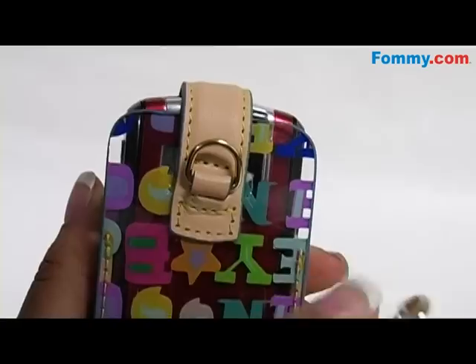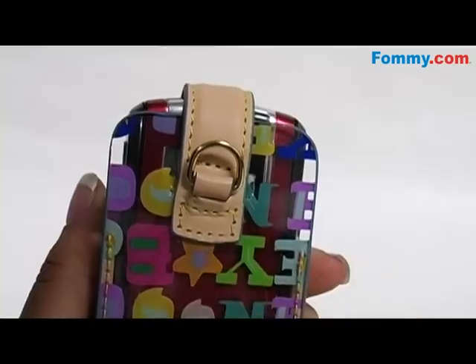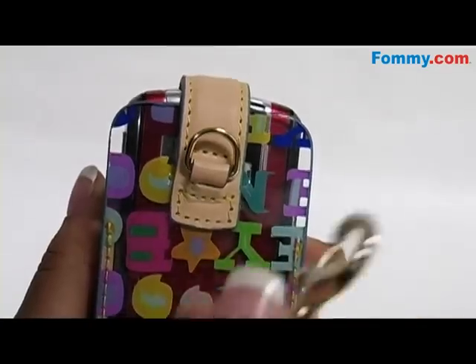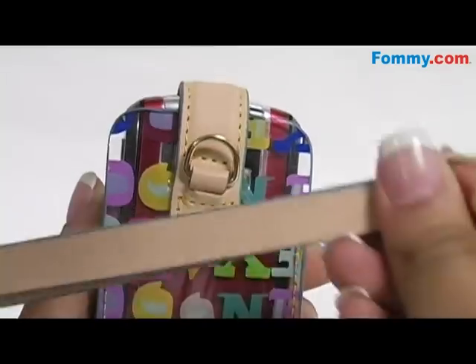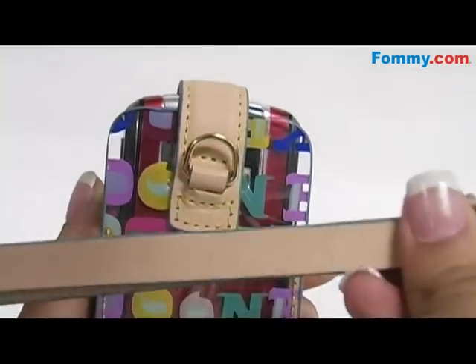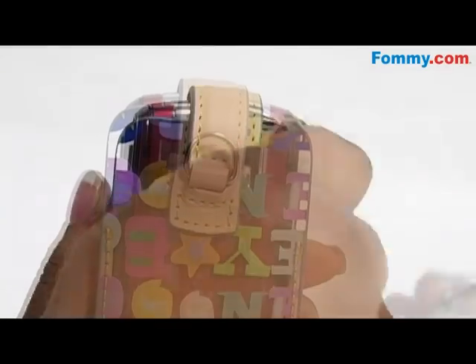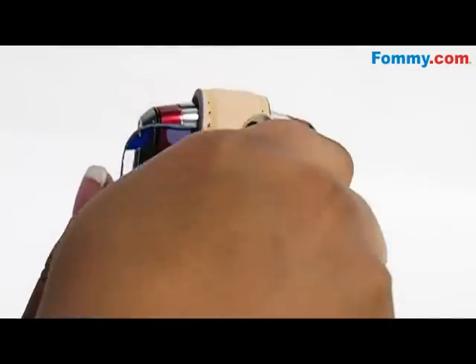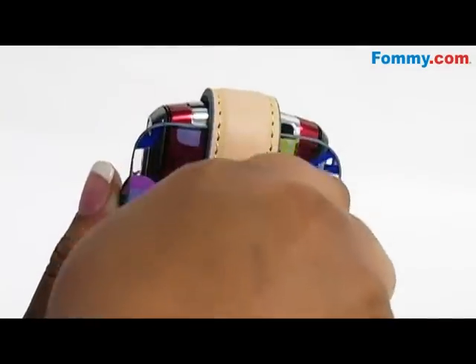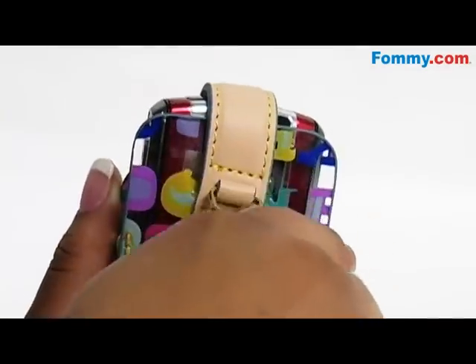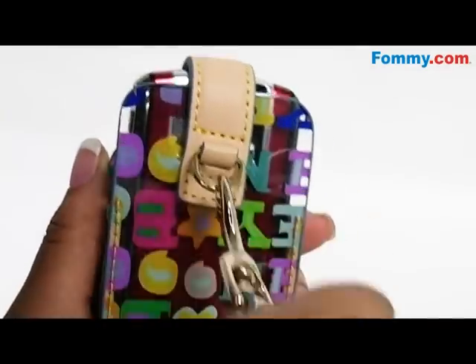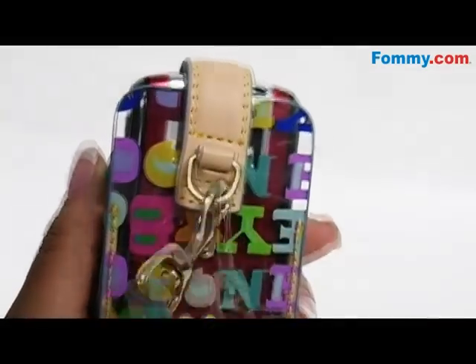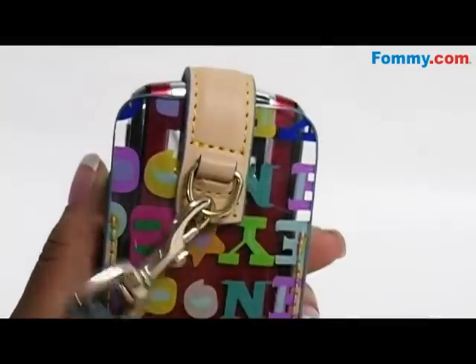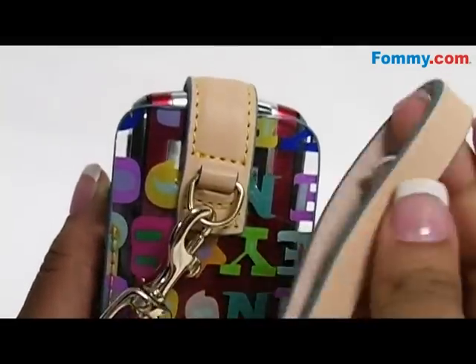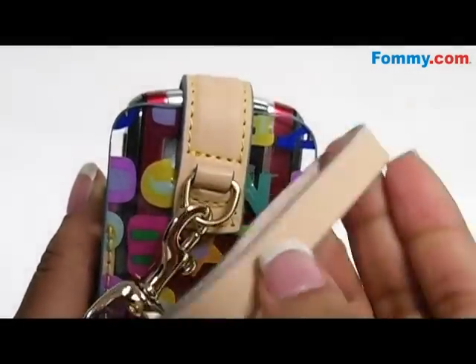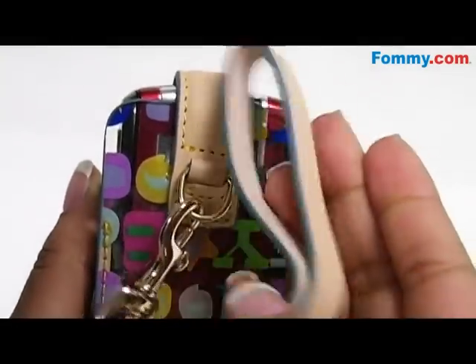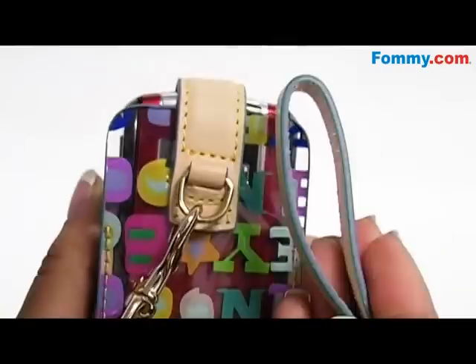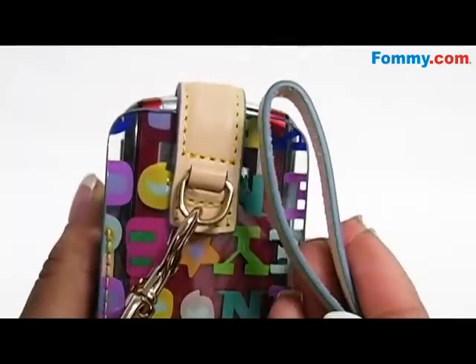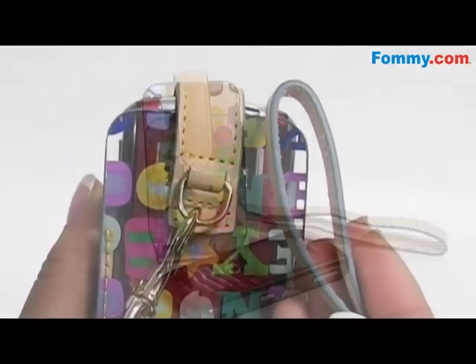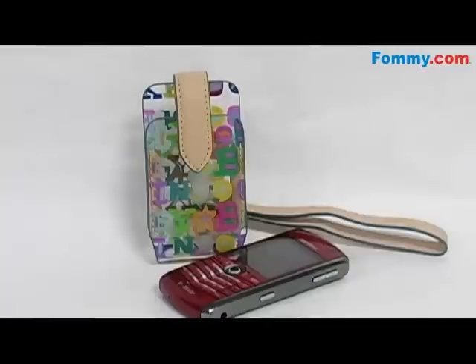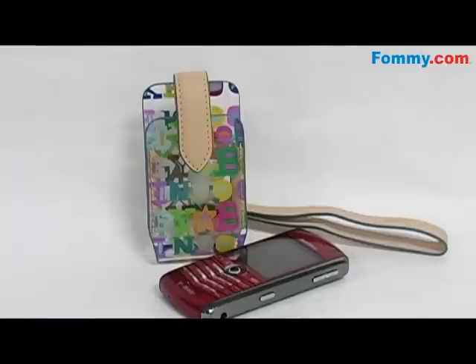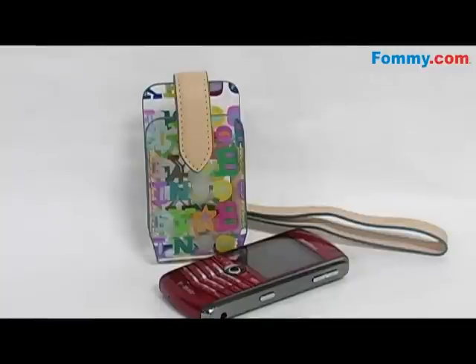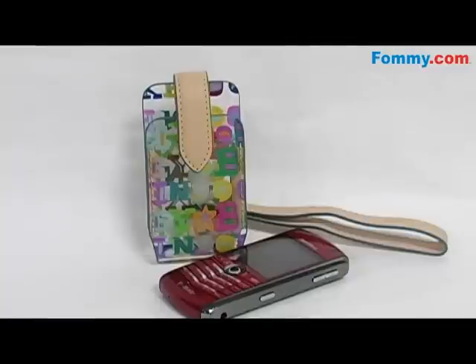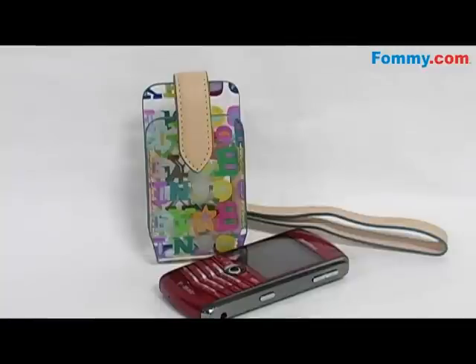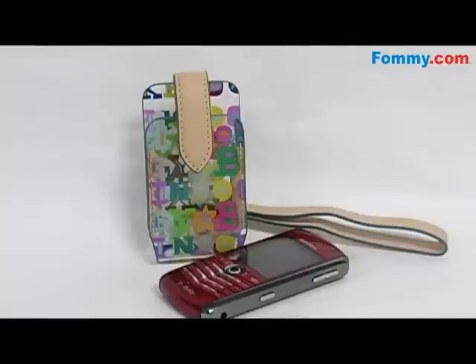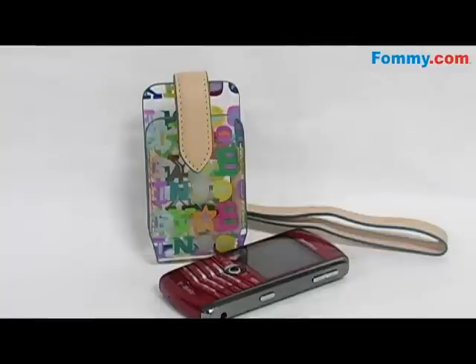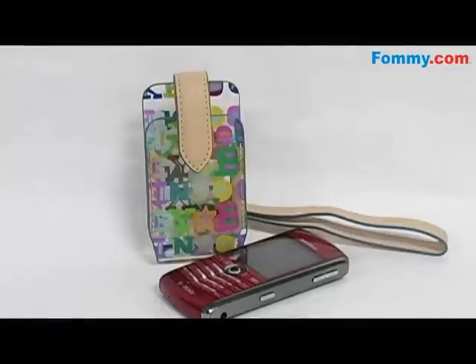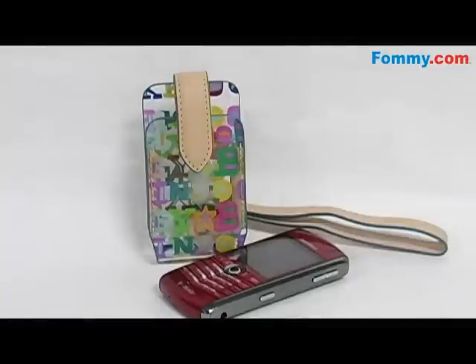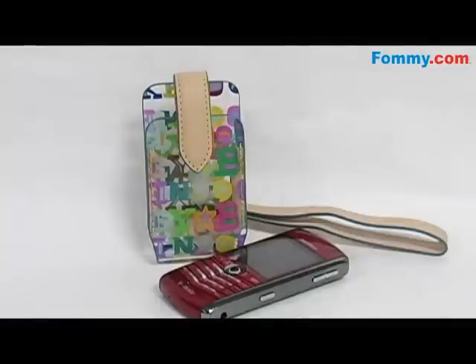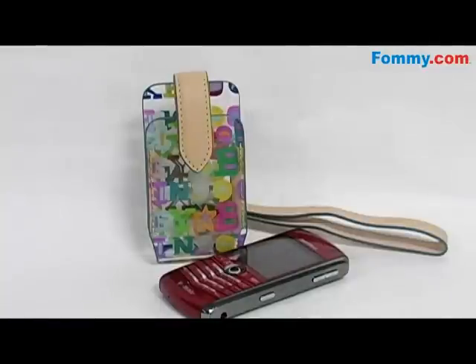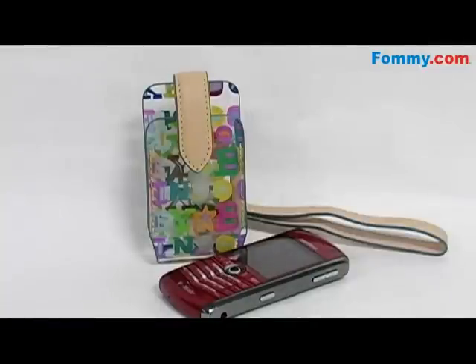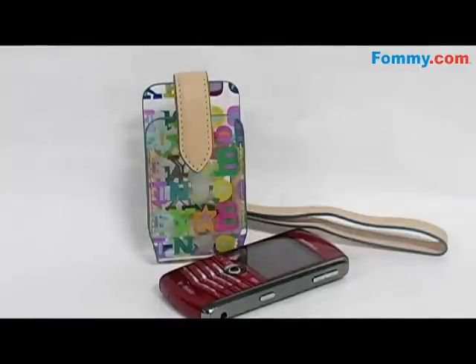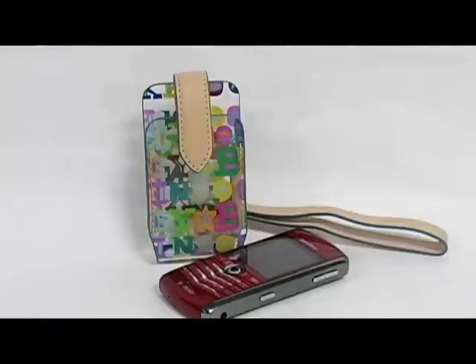An optional wristlet is easily attached so you can carry your phone with ease. The Dooney and Burke Doodle Wristlet is now available at FOMI.com.